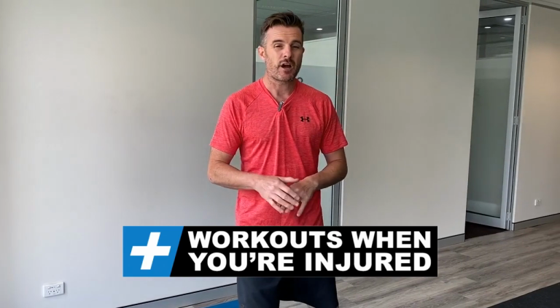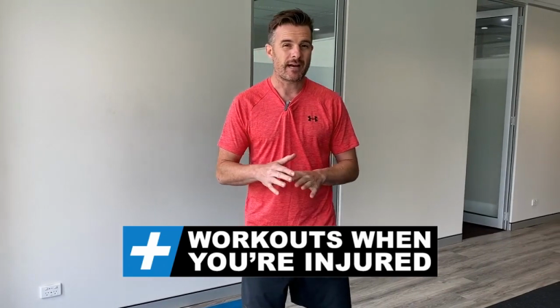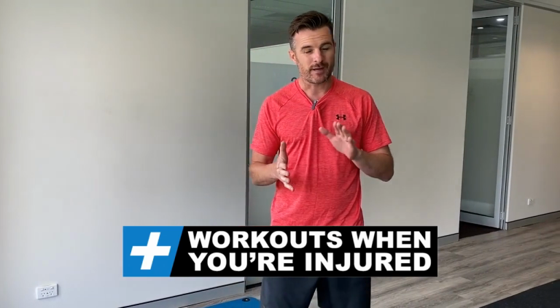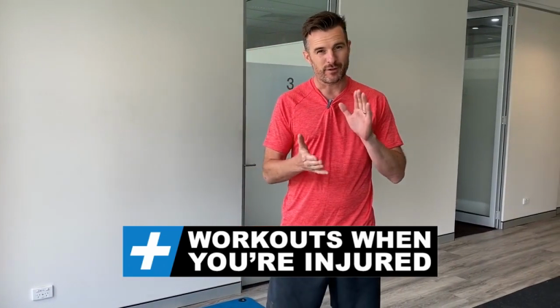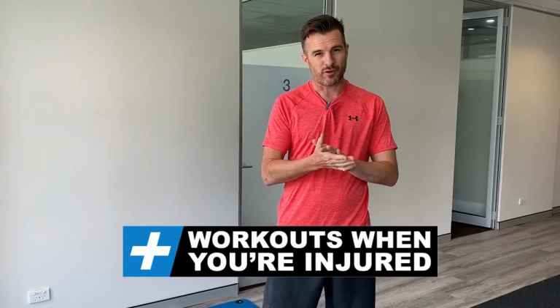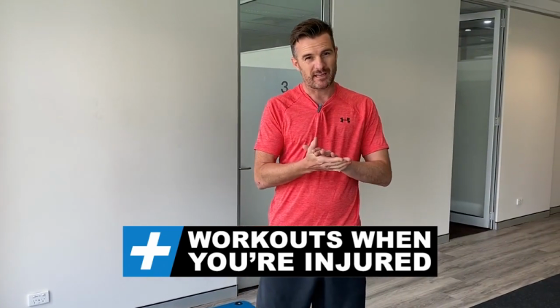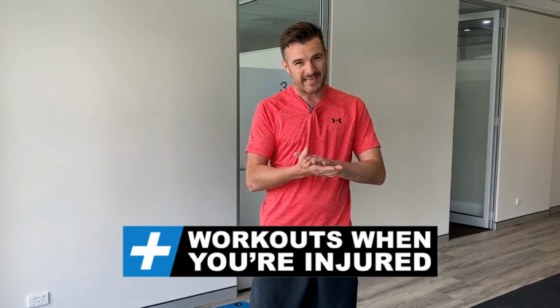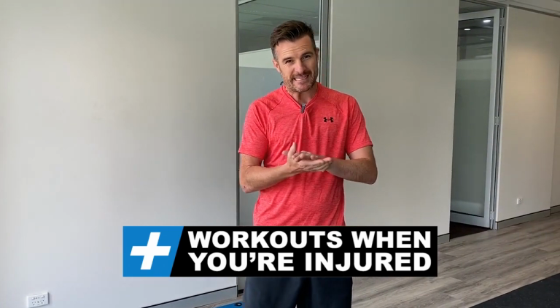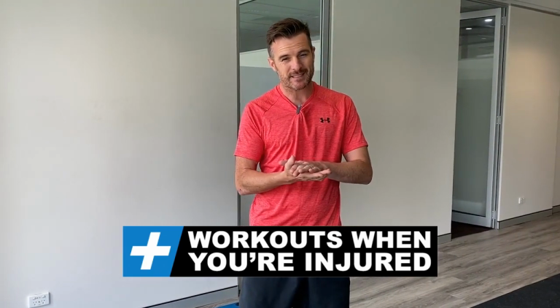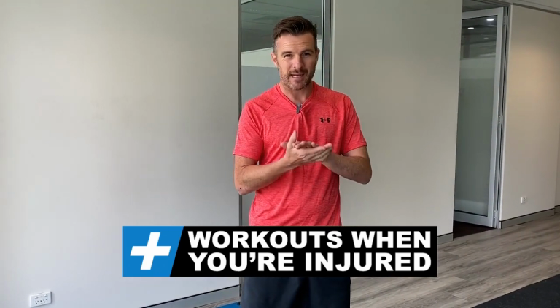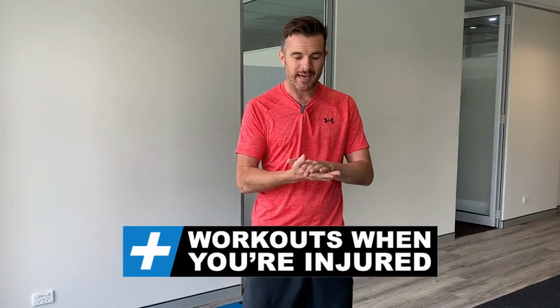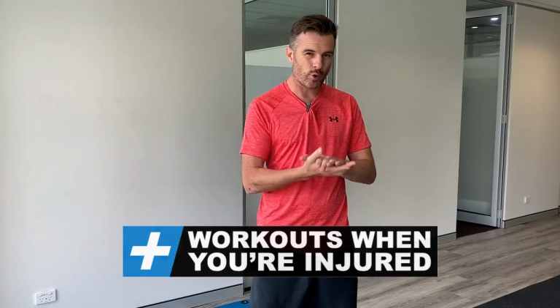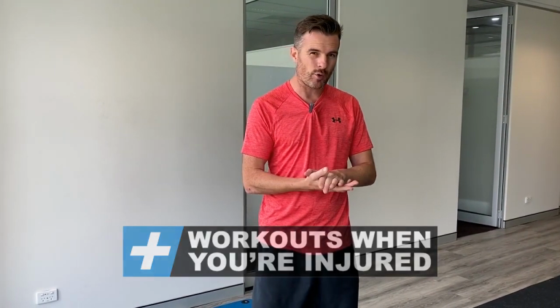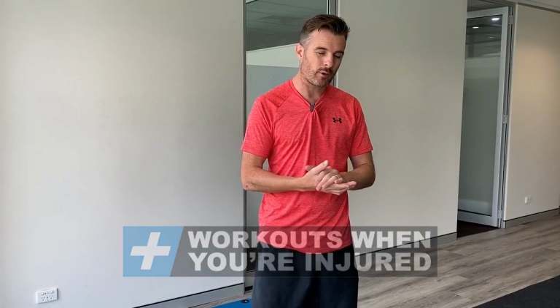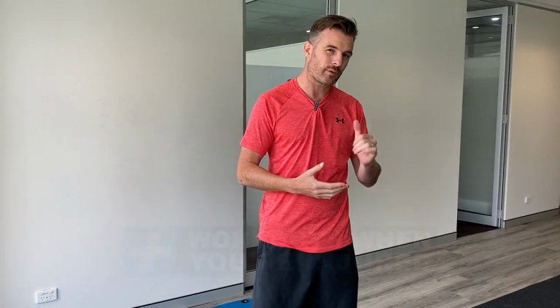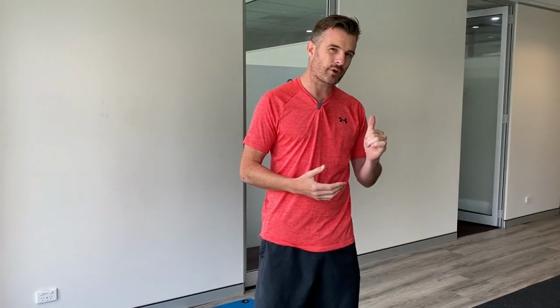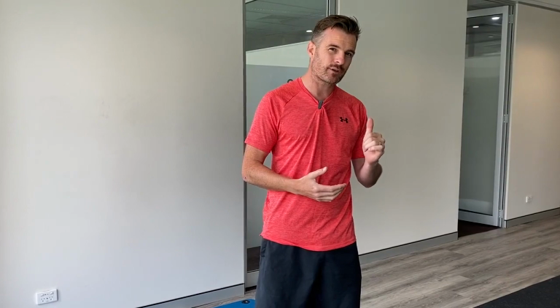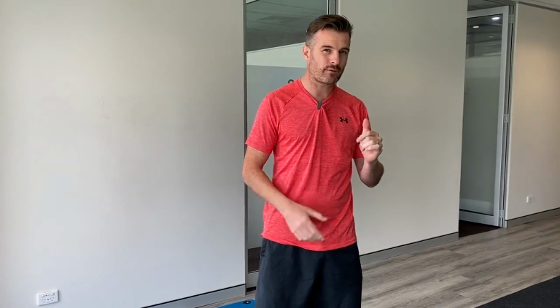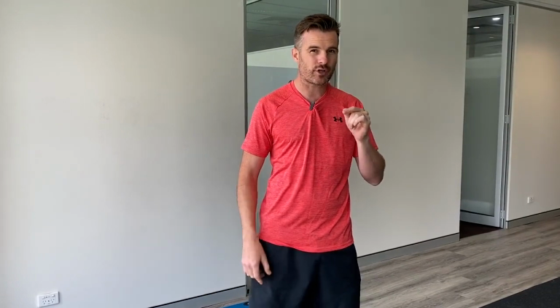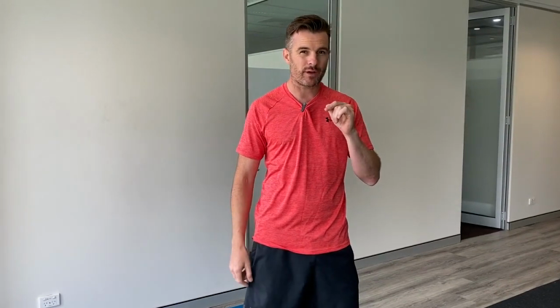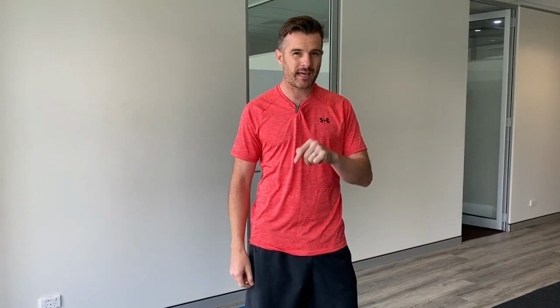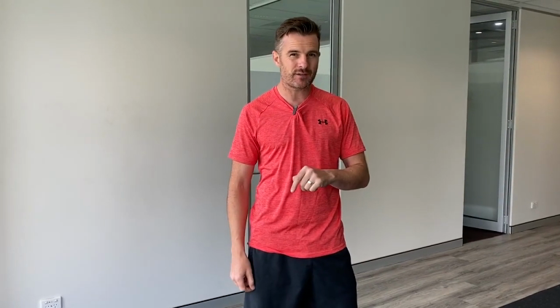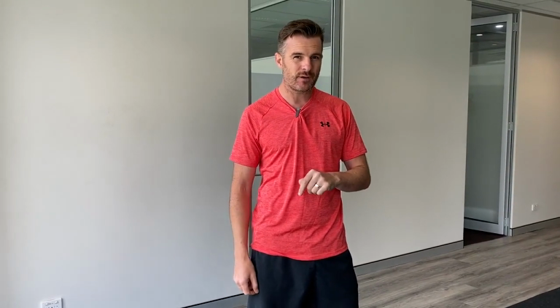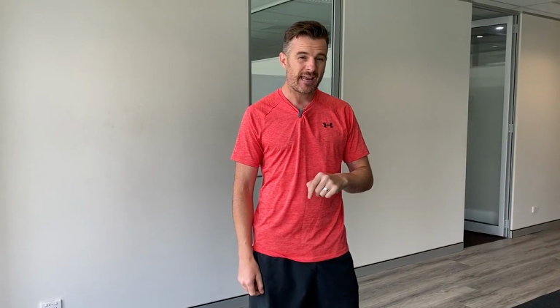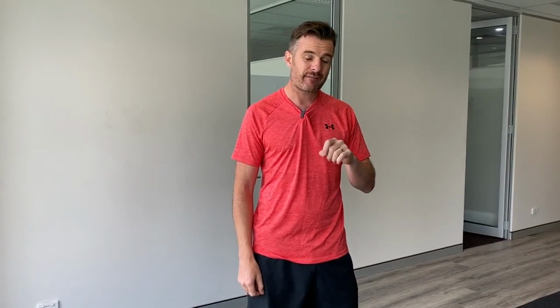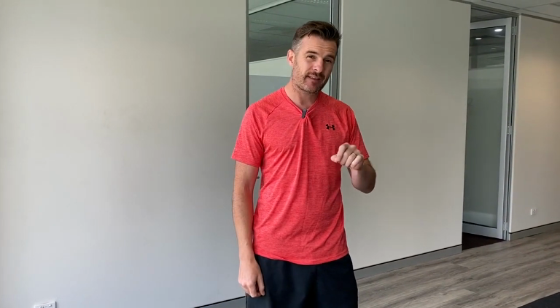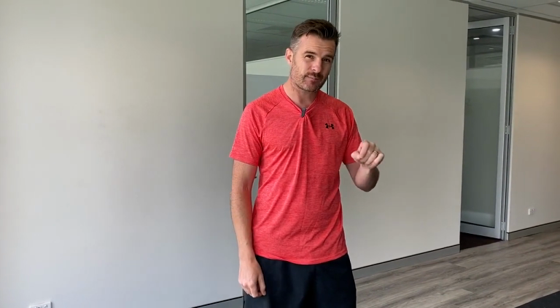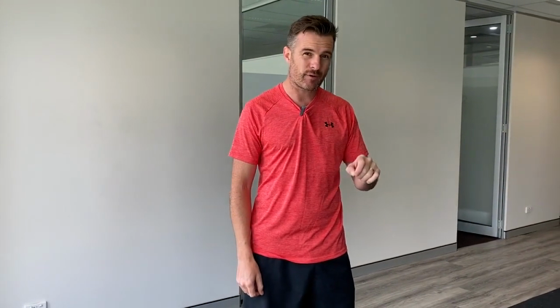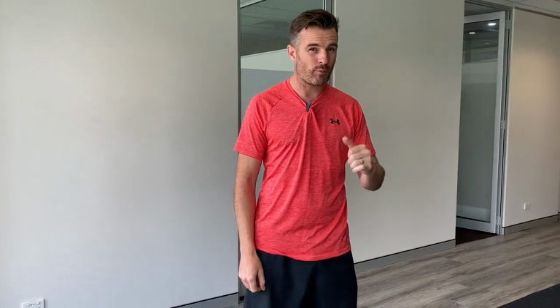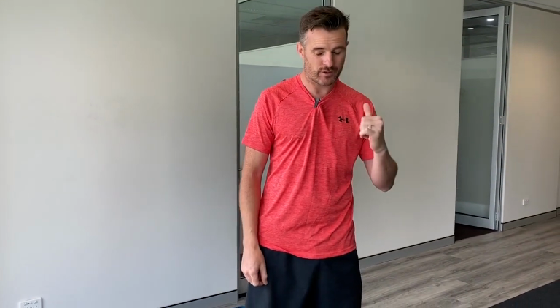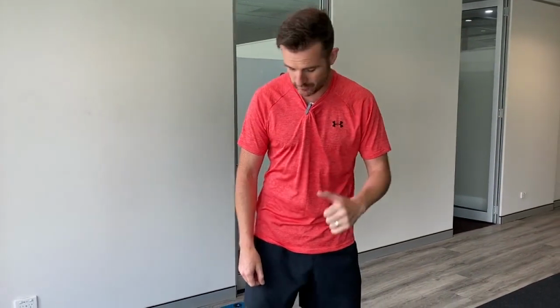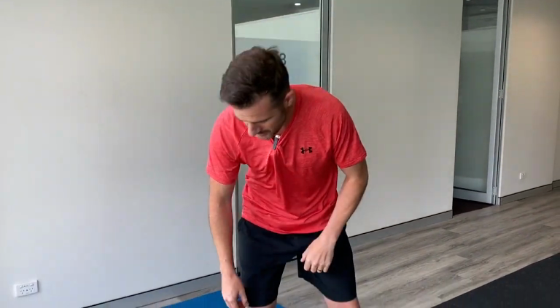Over the last week I've been trying to get in some leg and core work along with all my shoulder work, so I thought I'd show you what I can do and how I can fit that into my program with a shoulder injury.